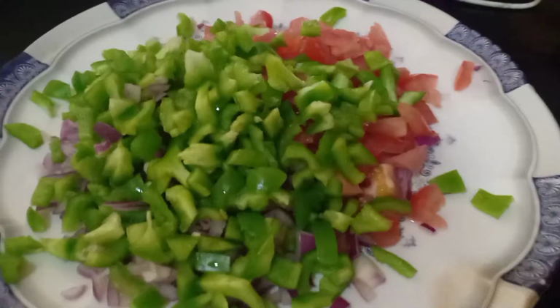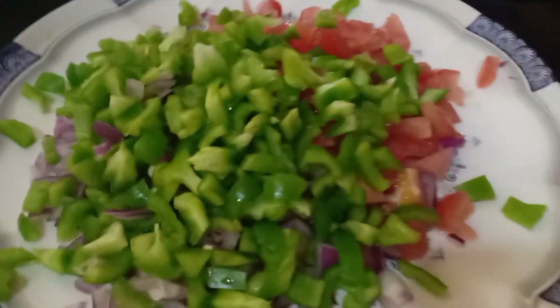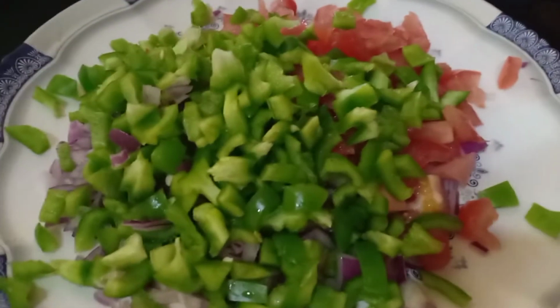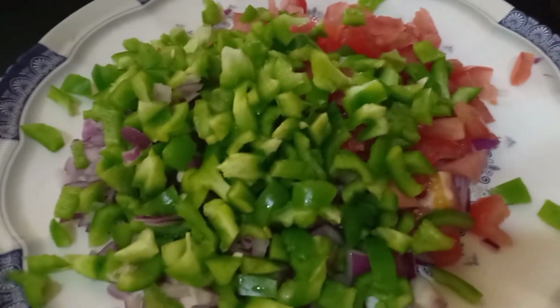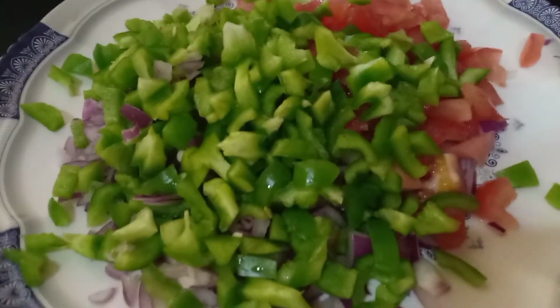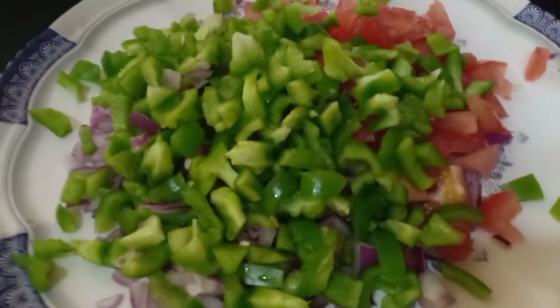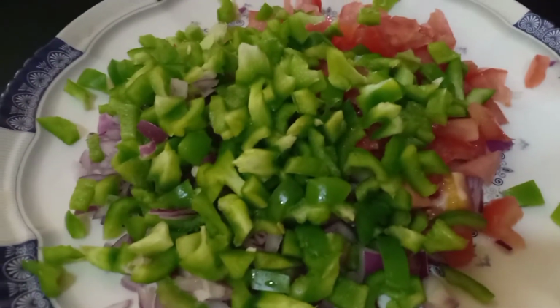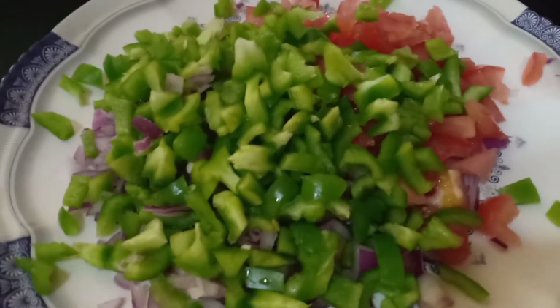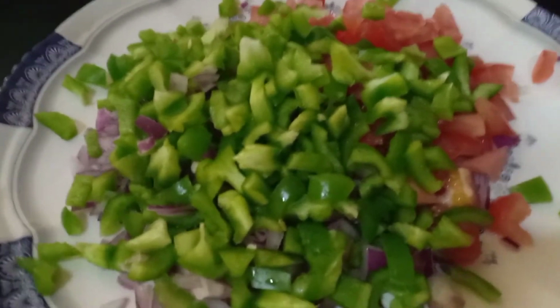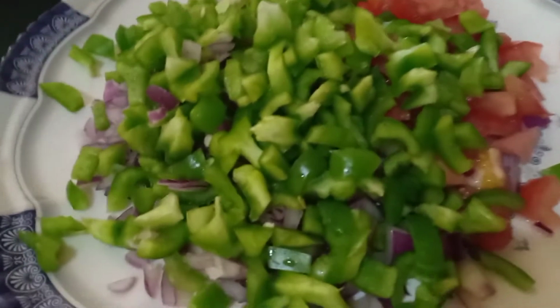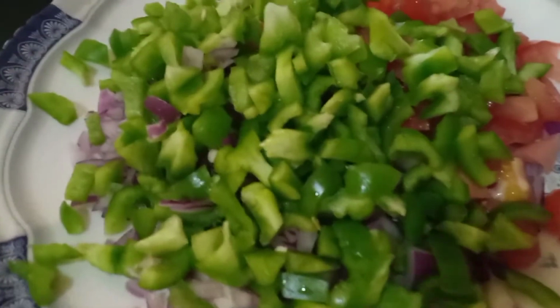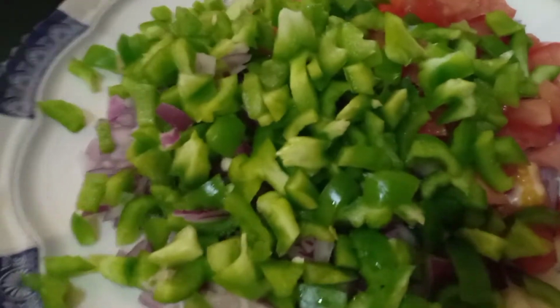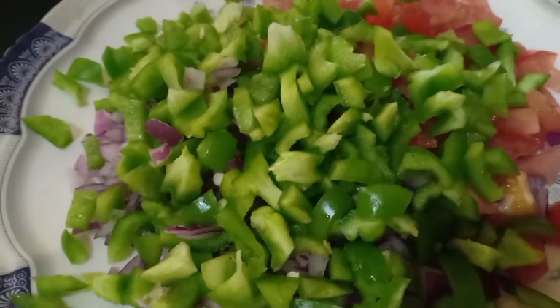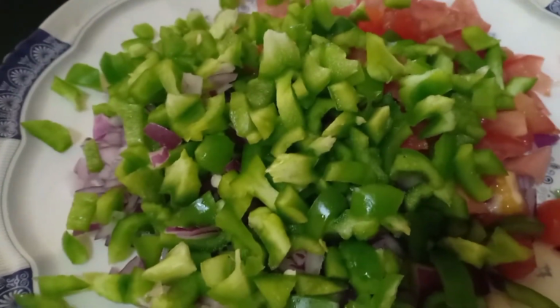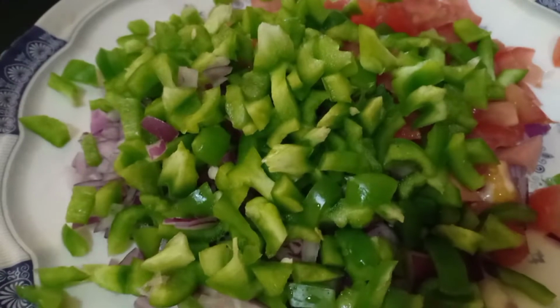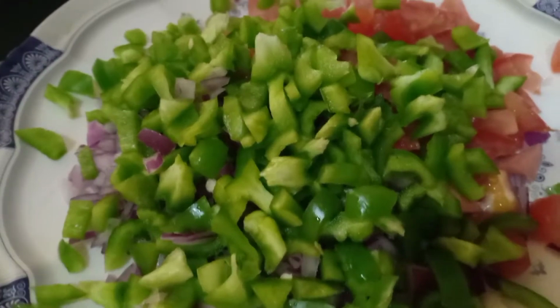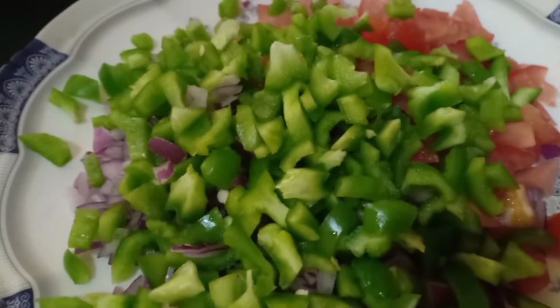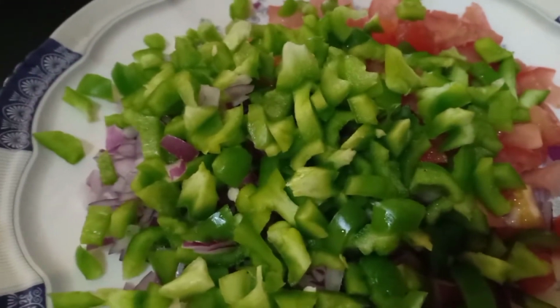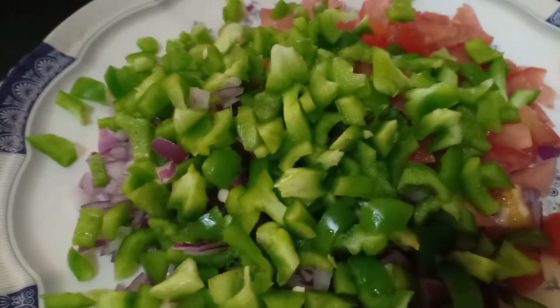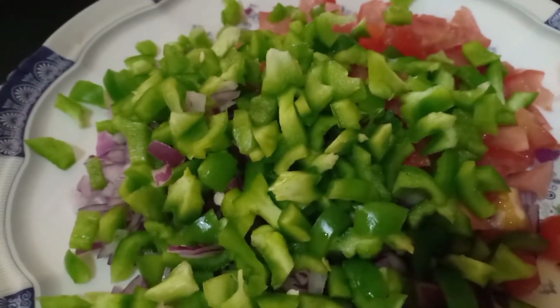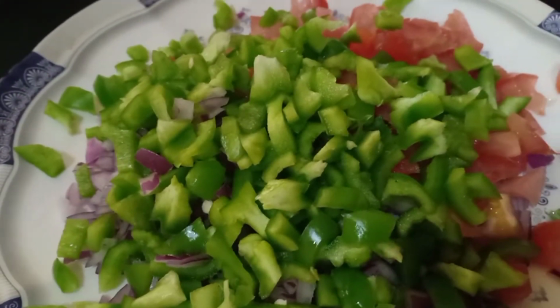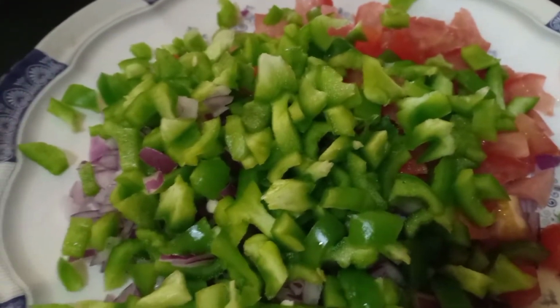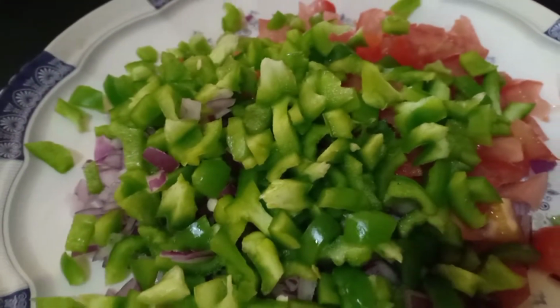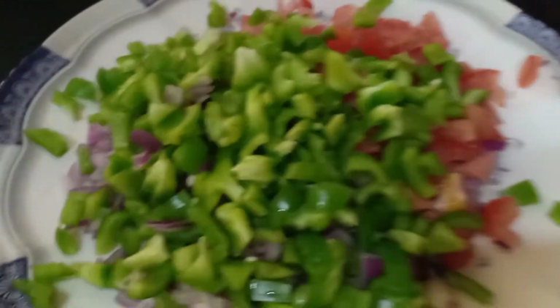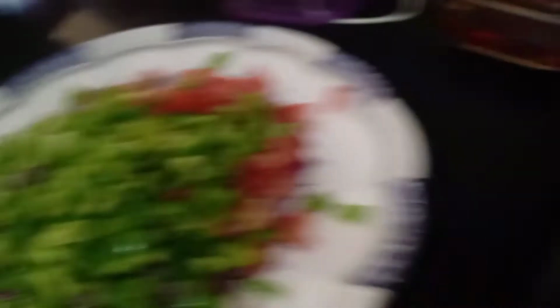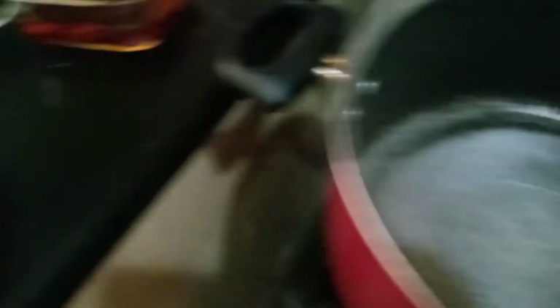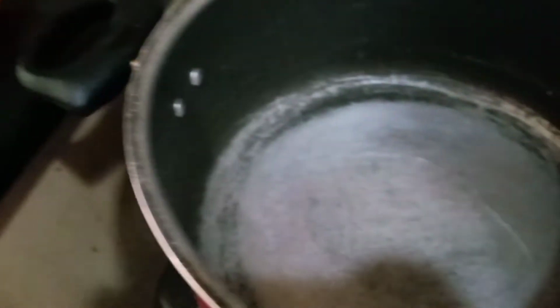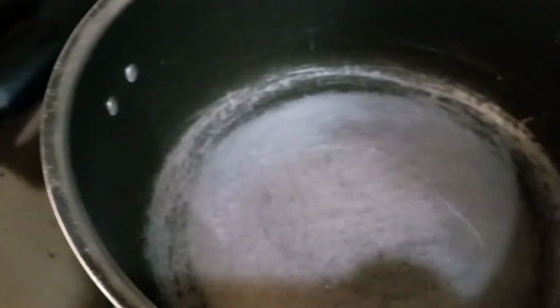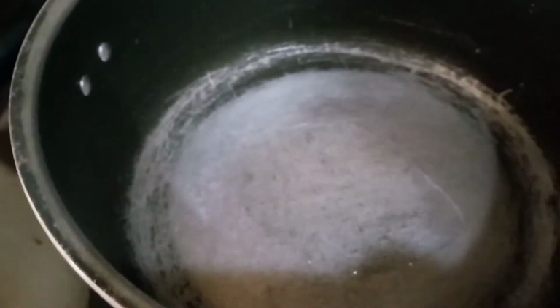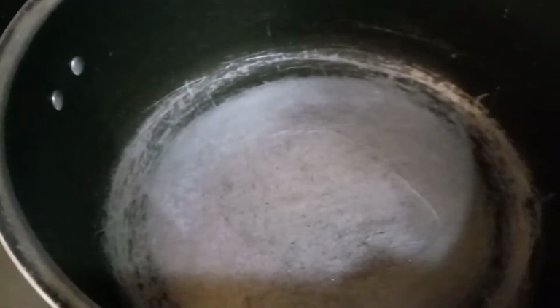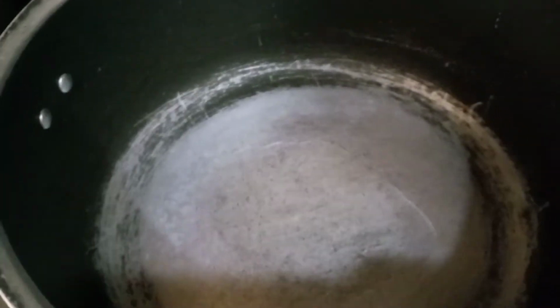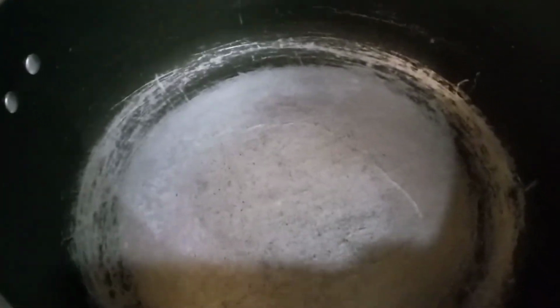I have cut the lasagna and a small tomato for the first time. I am going to fry it.